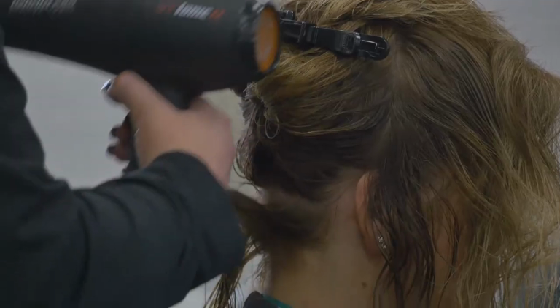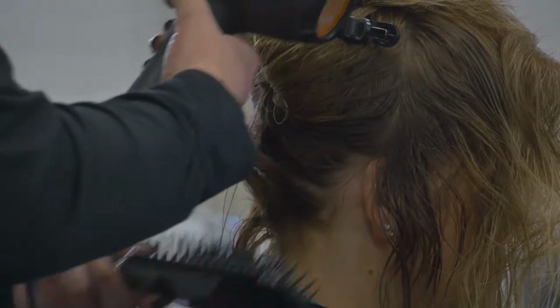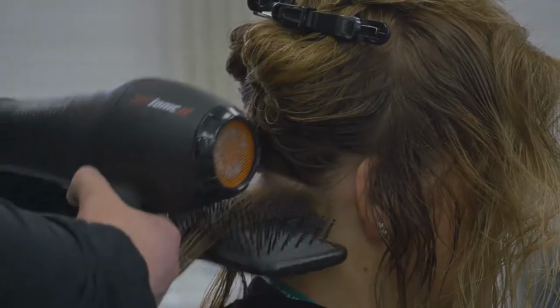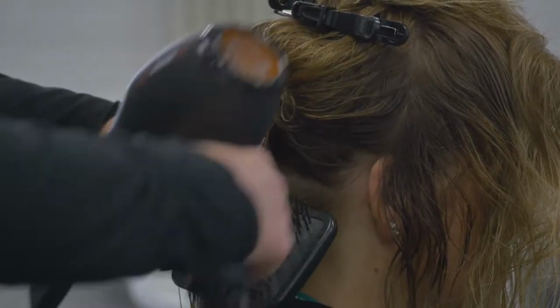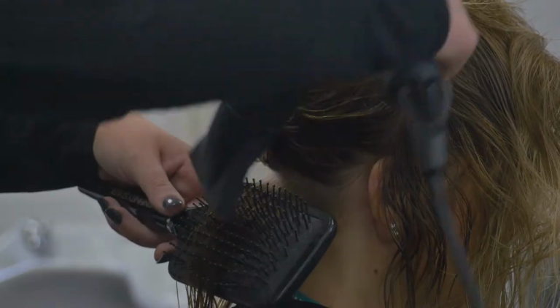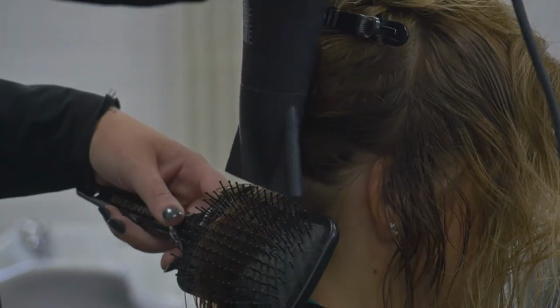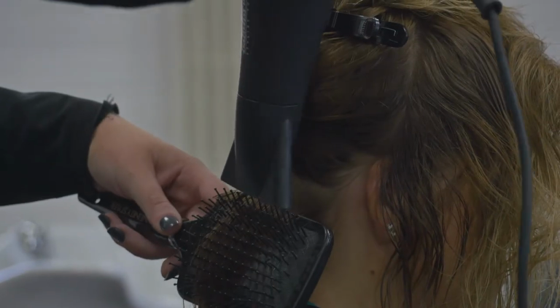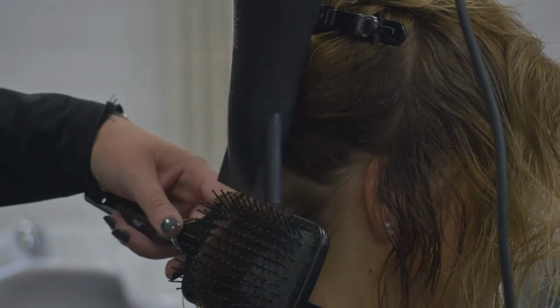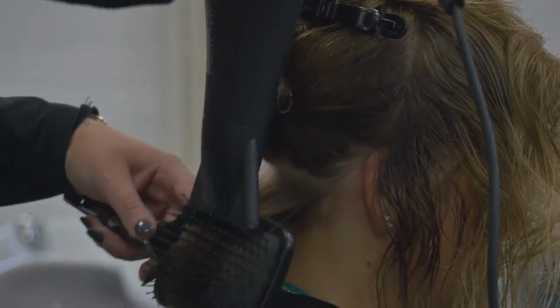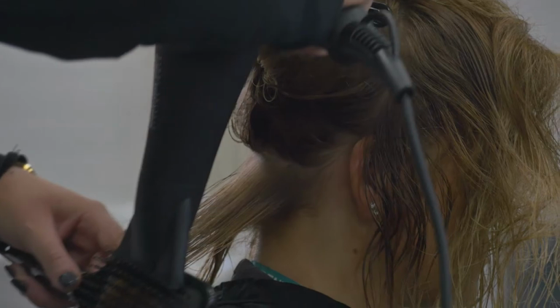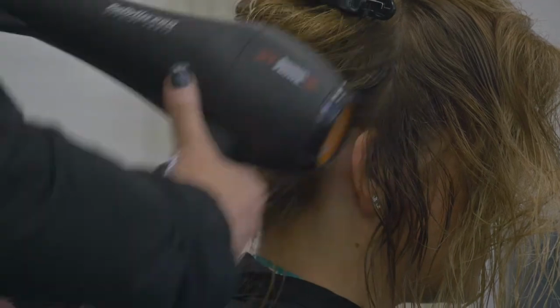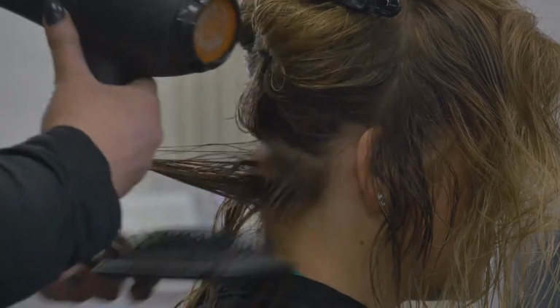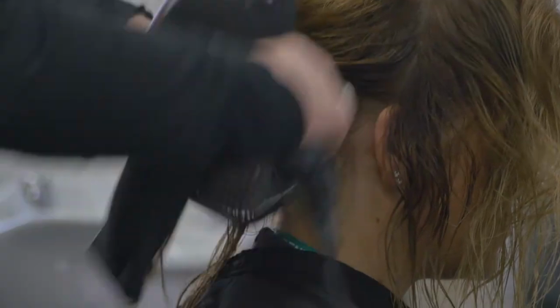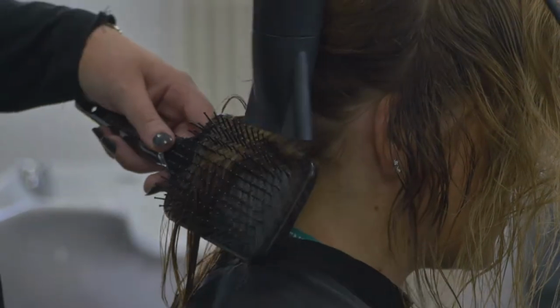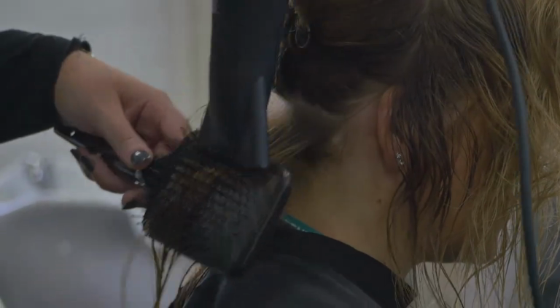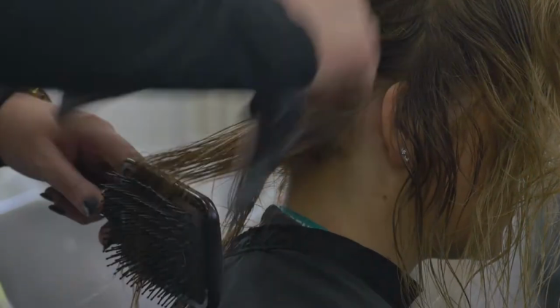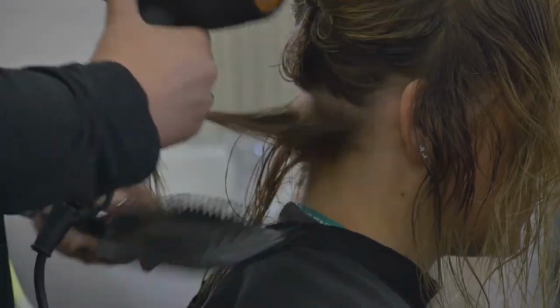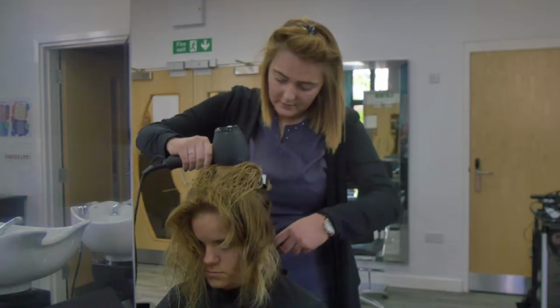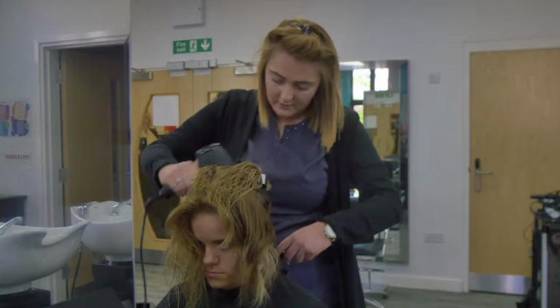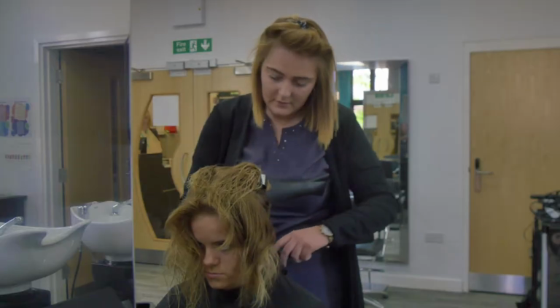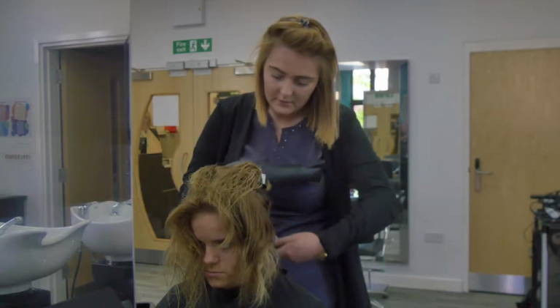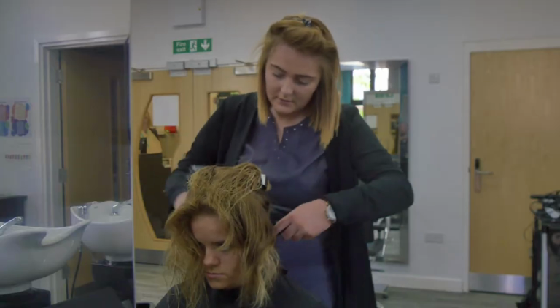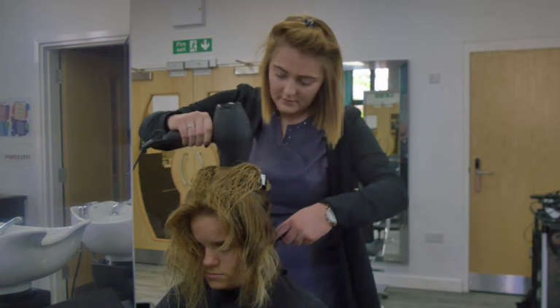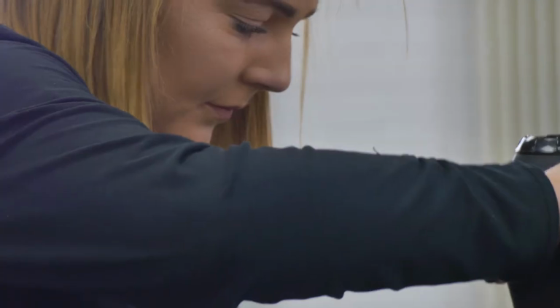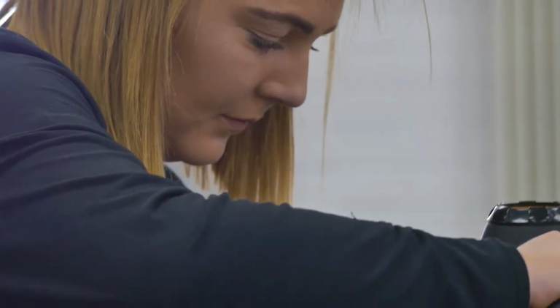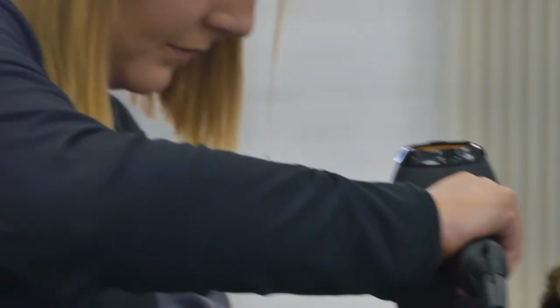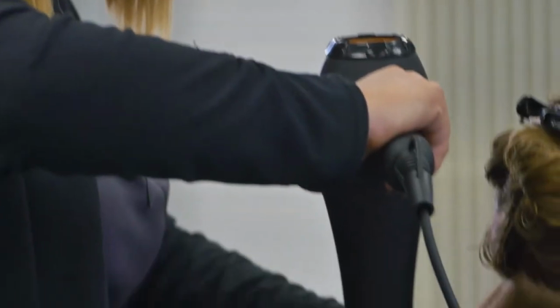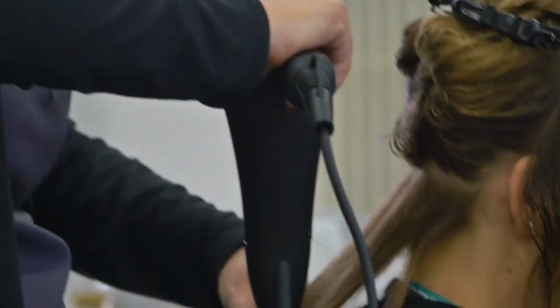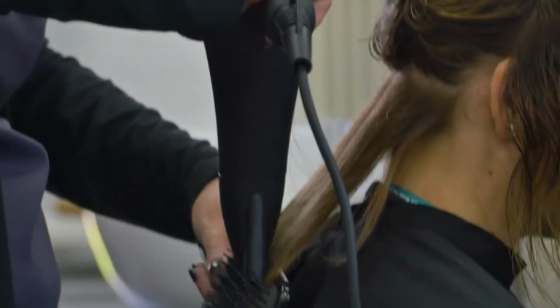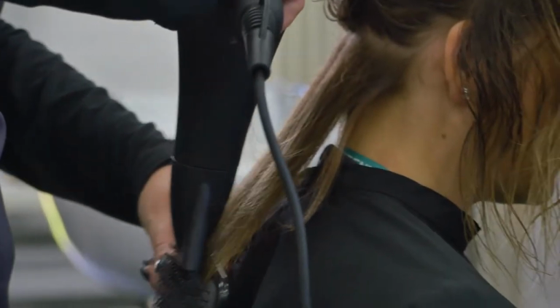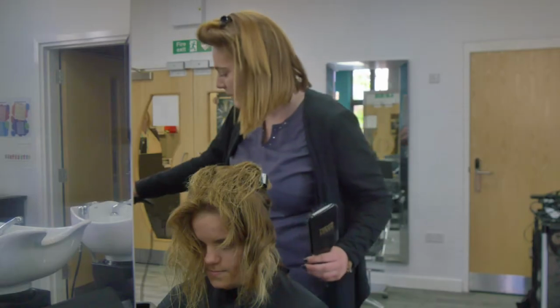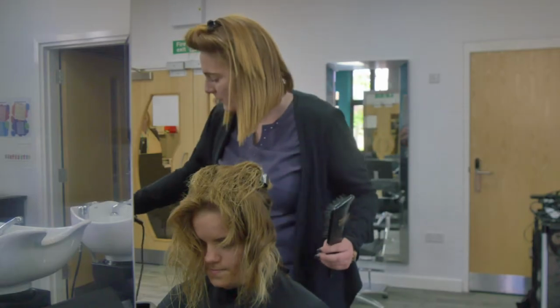Ensure that the dryer is pointing down the hair section from root to point. This will make sure that the cuticles are kept flat and smooth. You need to concentrate drying the root area first, then the mid-lengths and then the ends.